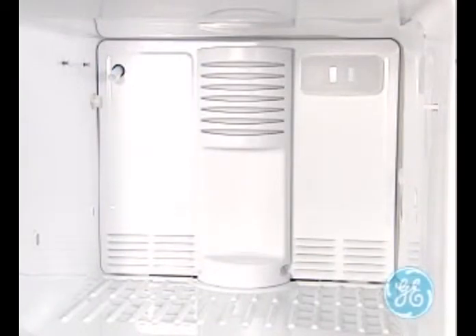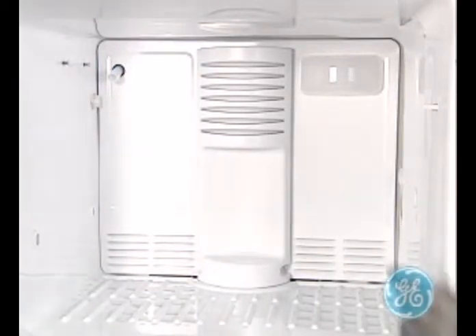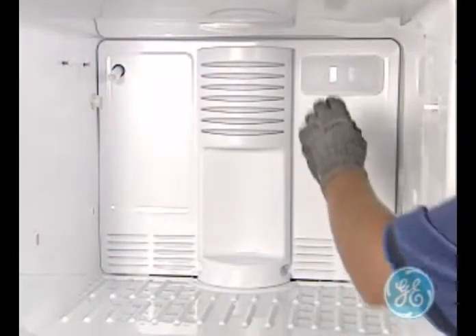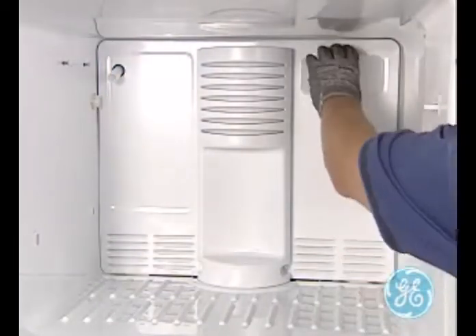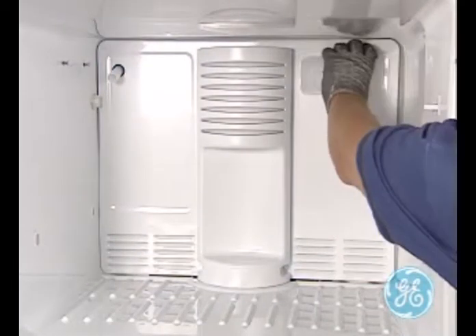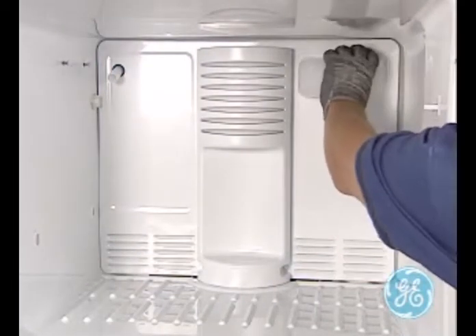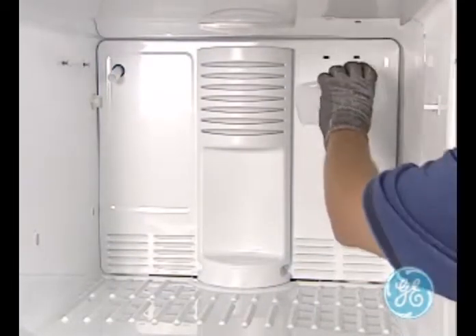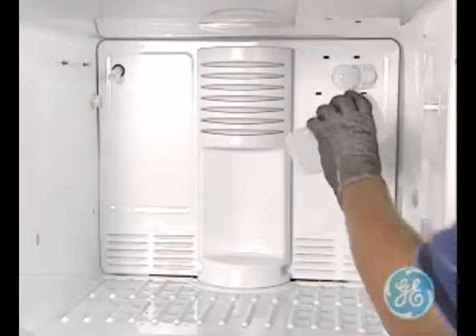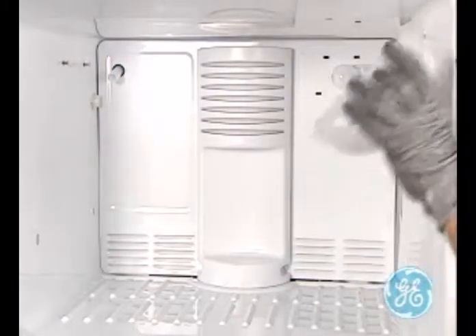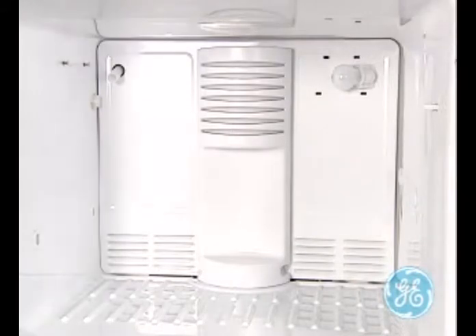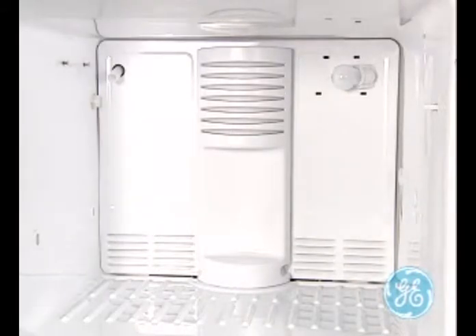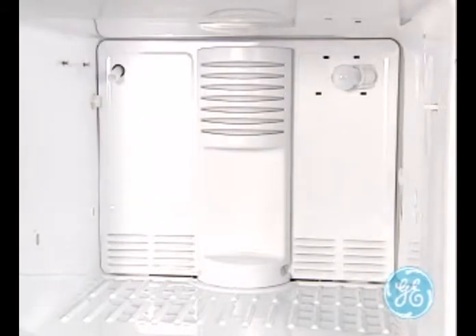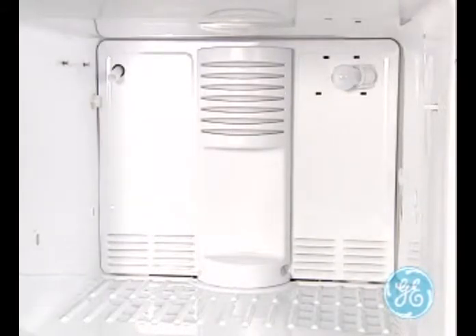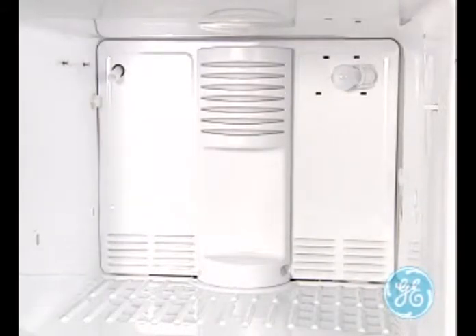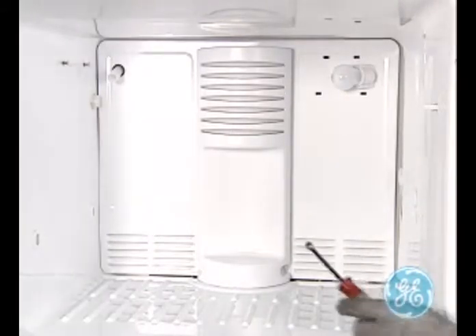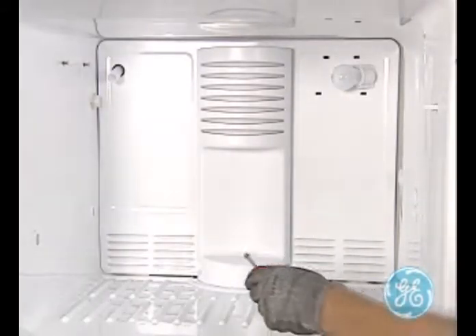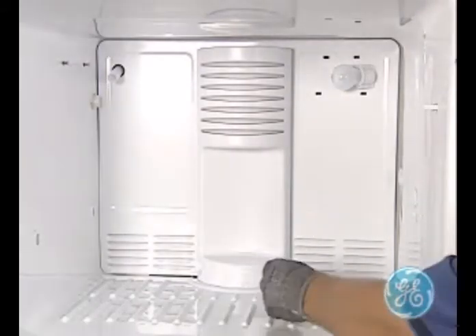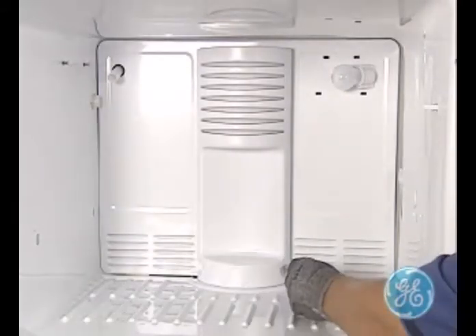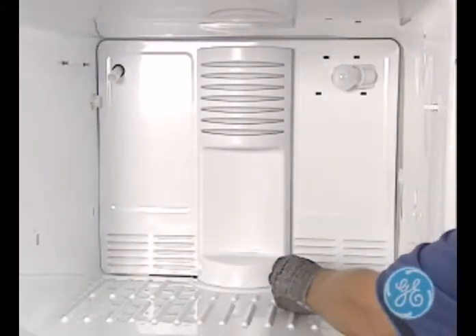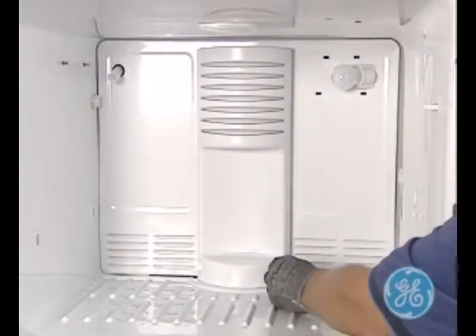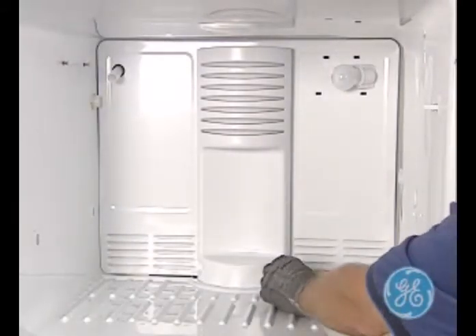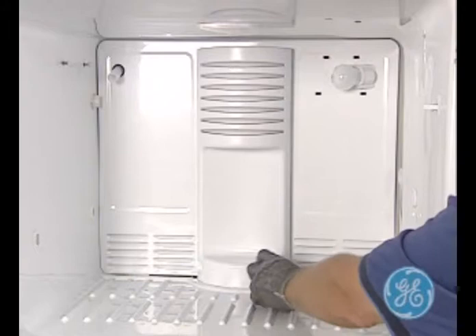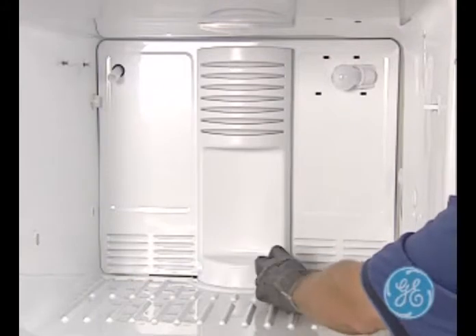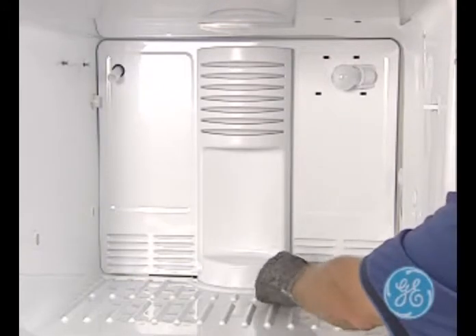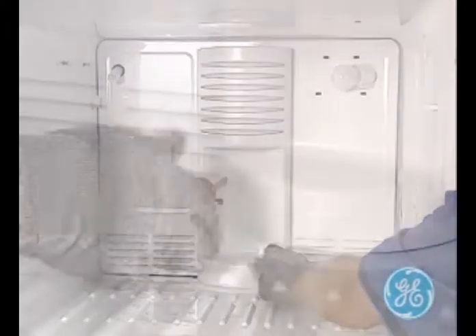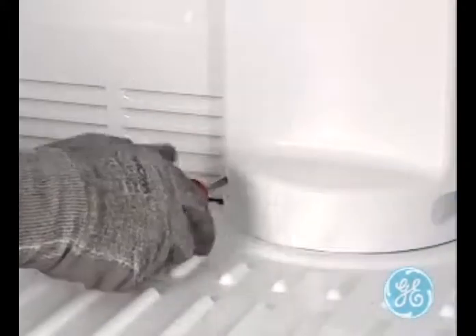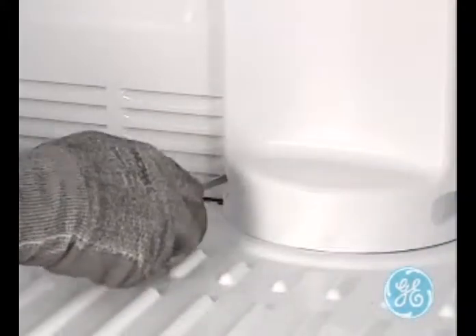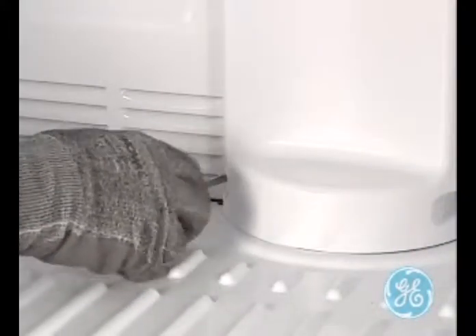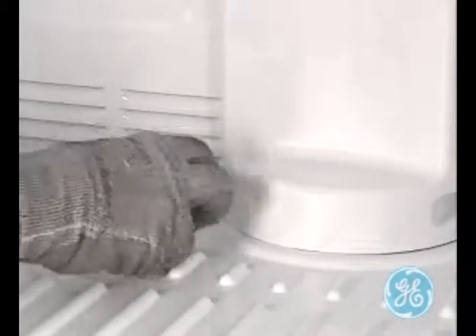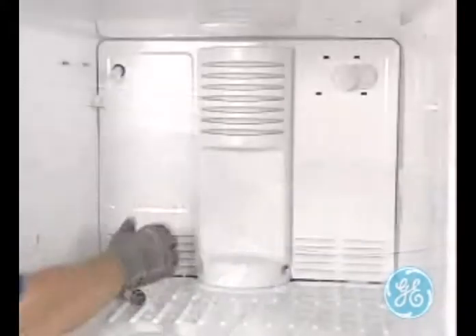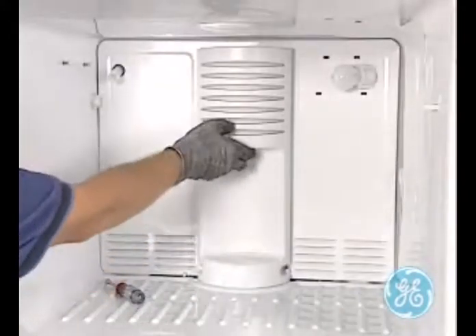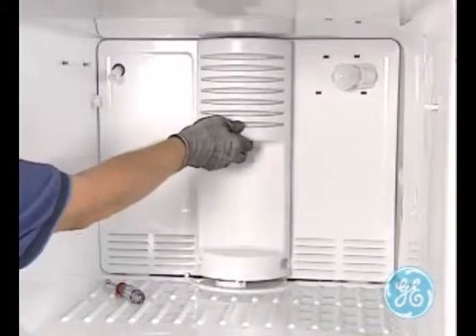After unplugging the refrigerator, remove the light shield by squeezing down on the top and bottom and pull the shield free. Remove the two screws at the bottom of the freezer air tower and lift the tower up and out.